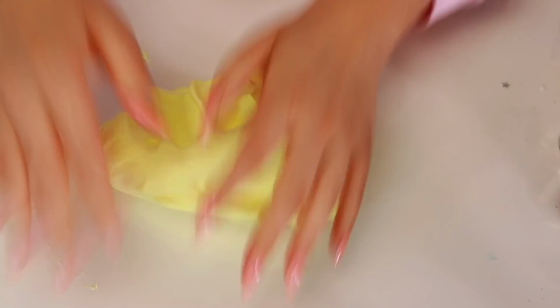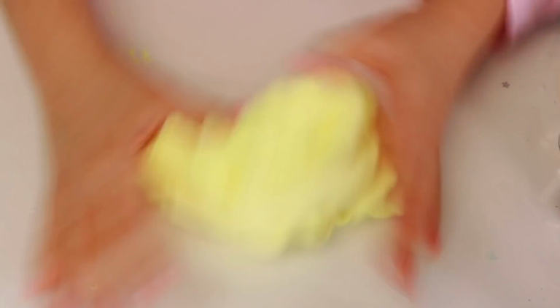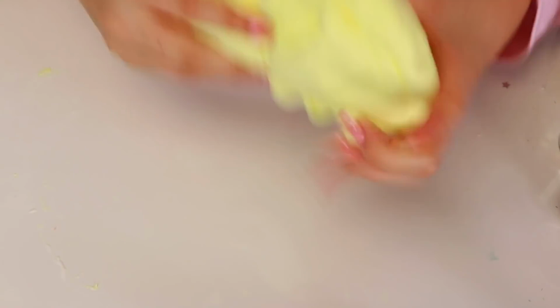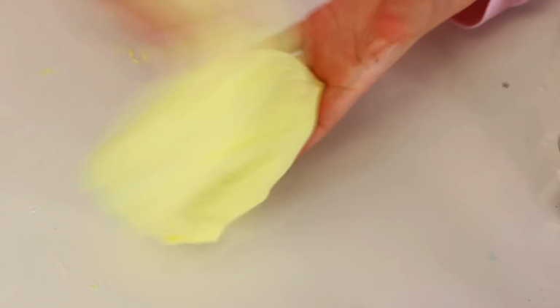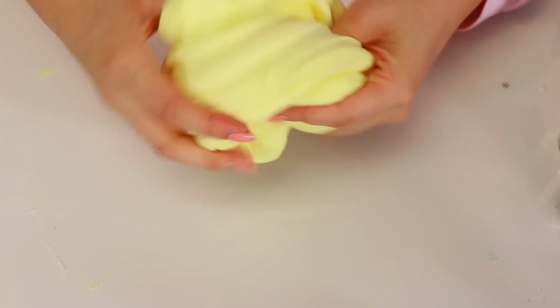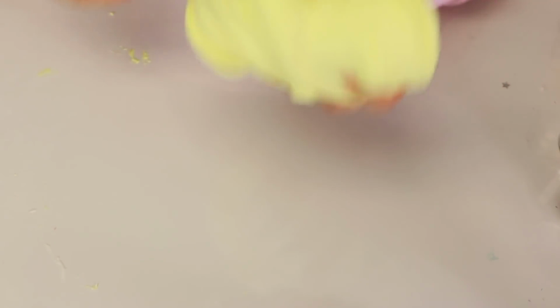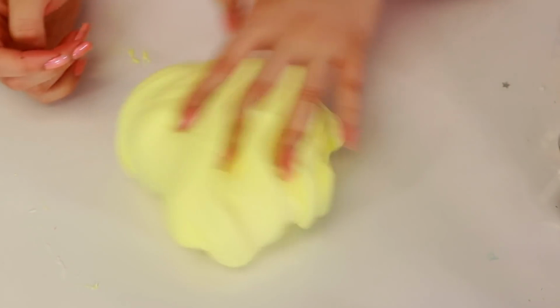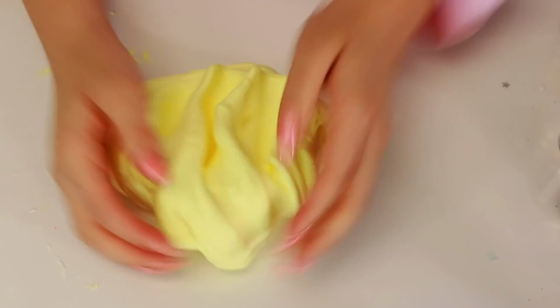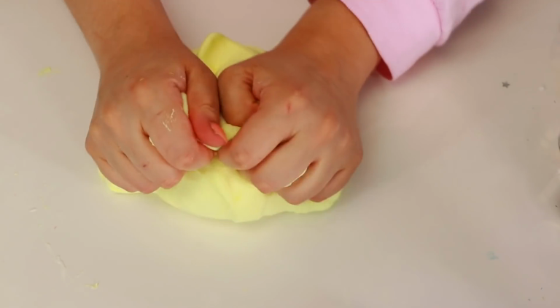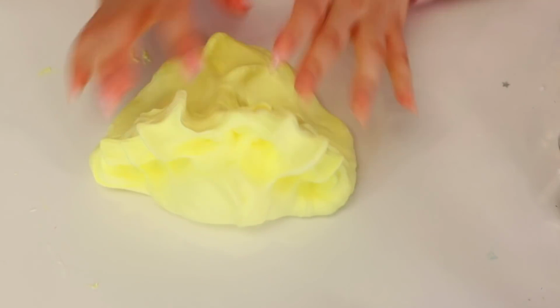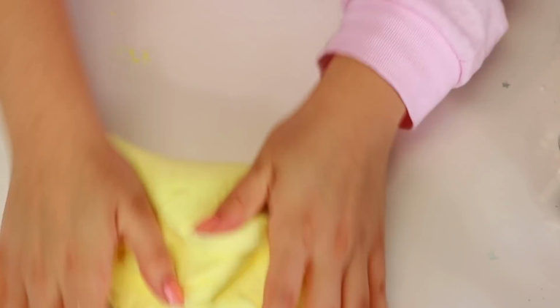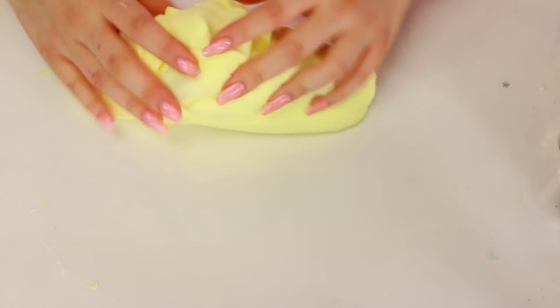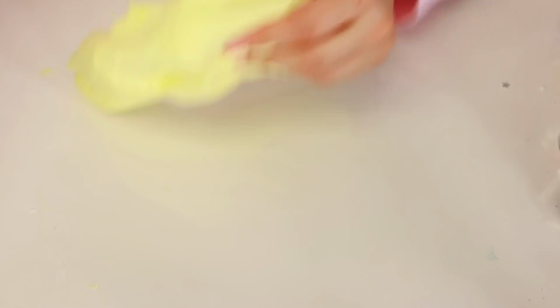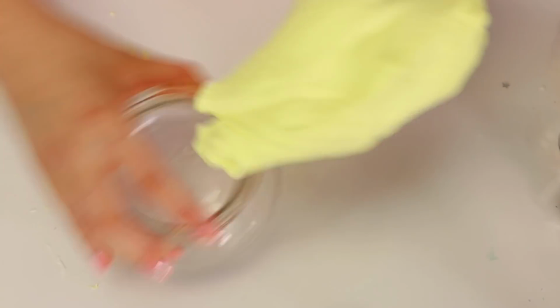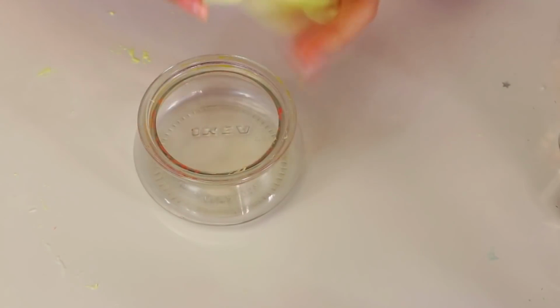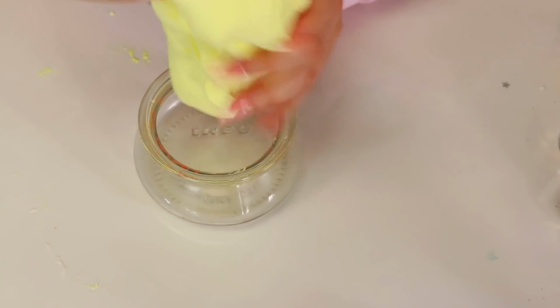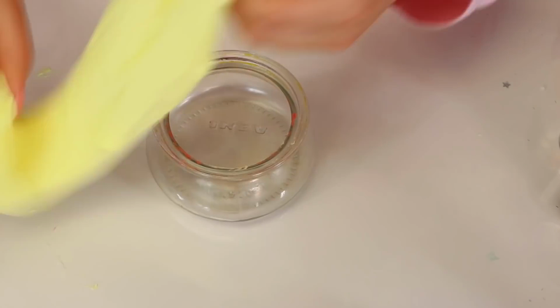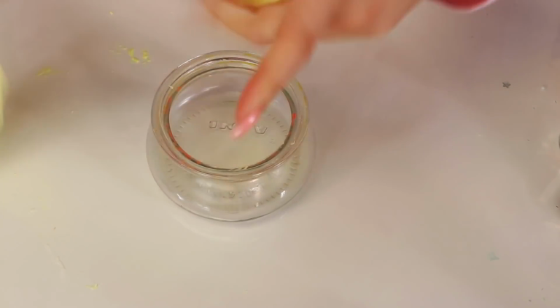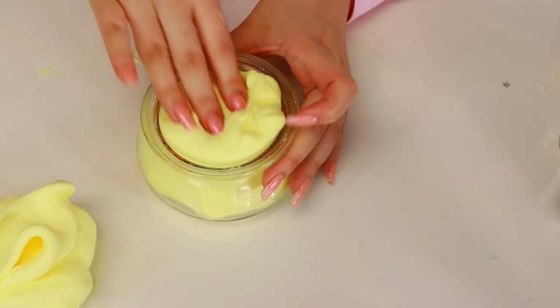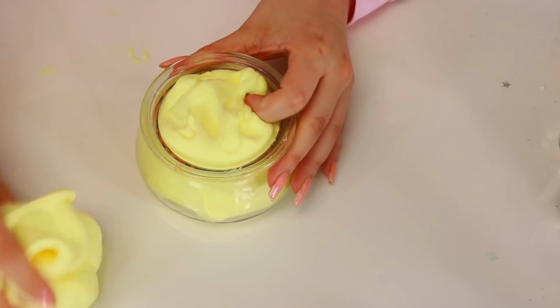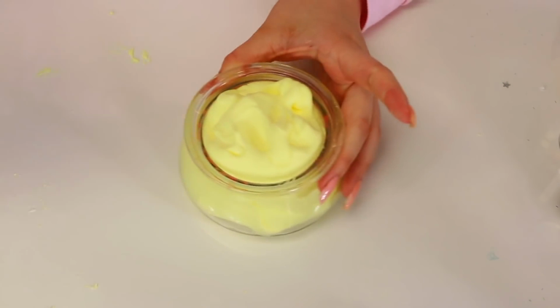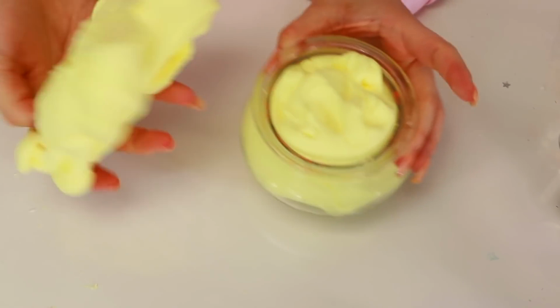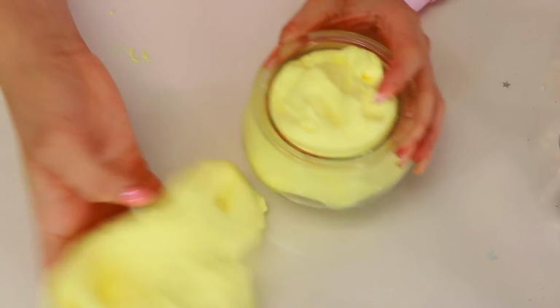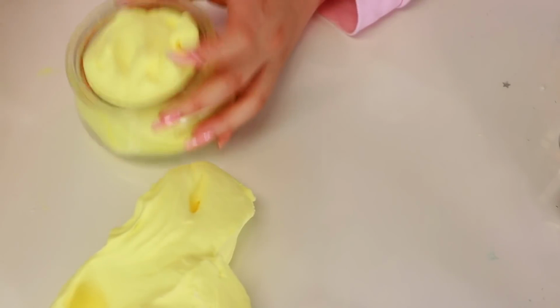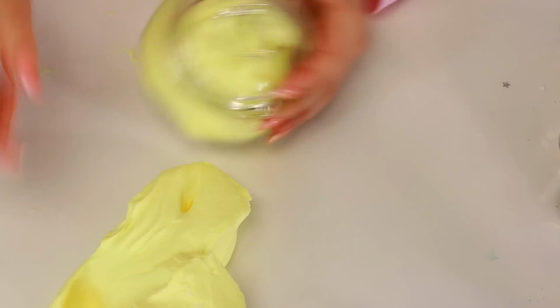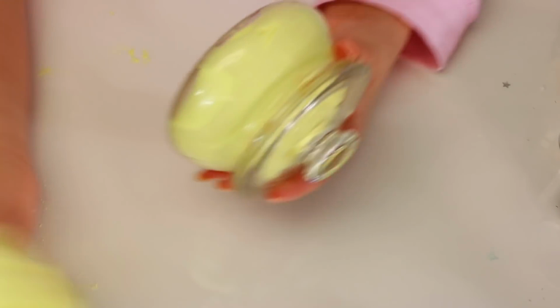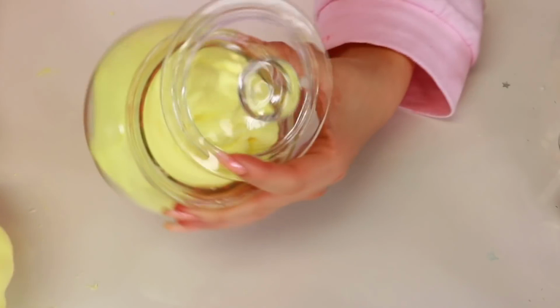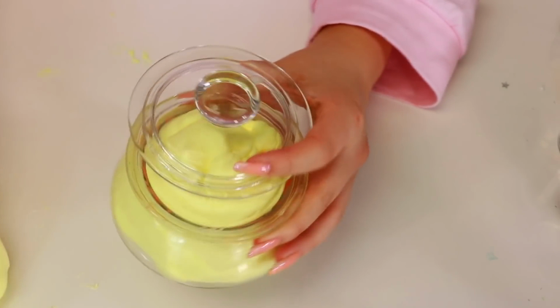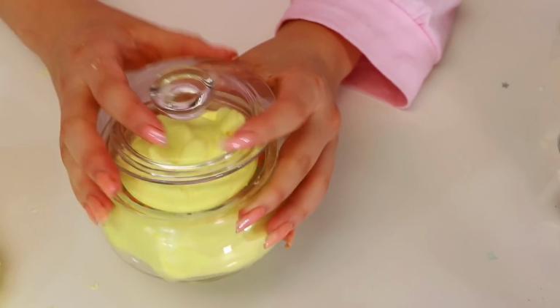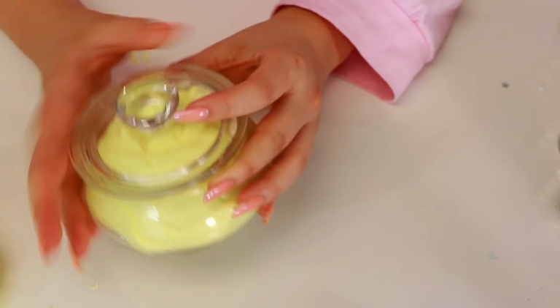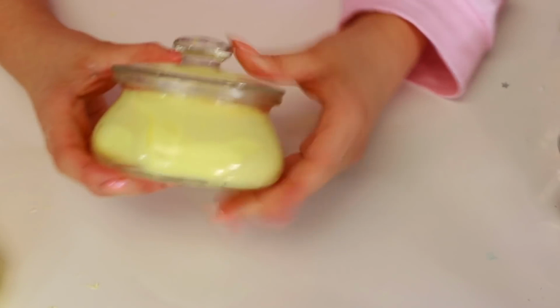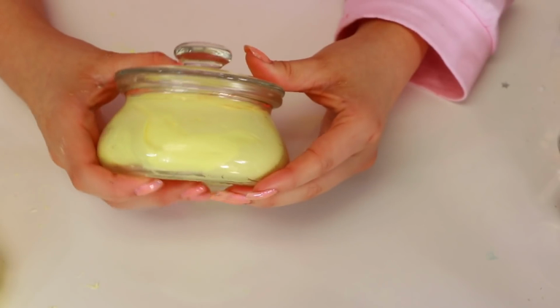That's my attempt at making inflating slime. Let's go ahead and put that inside the container. And ta-da! Just a yellow butter slime.